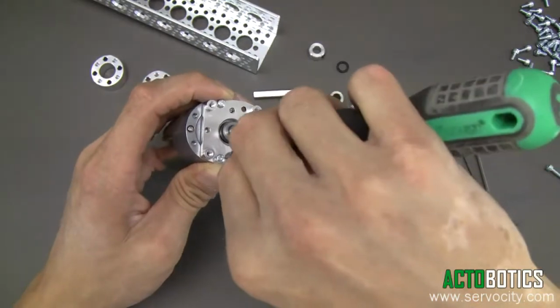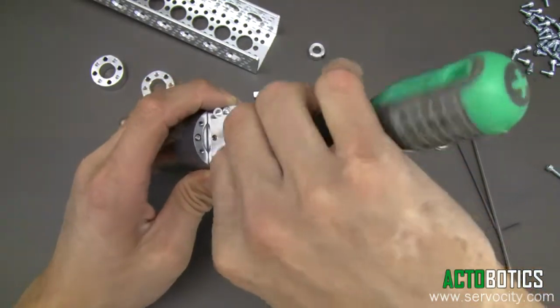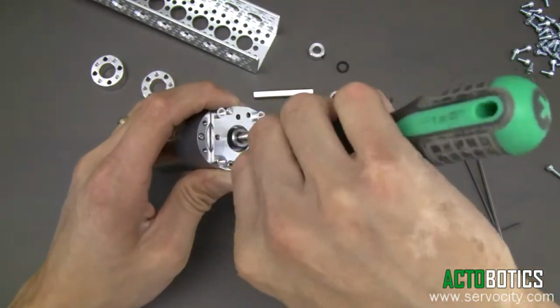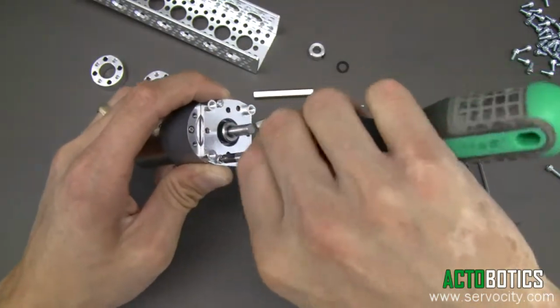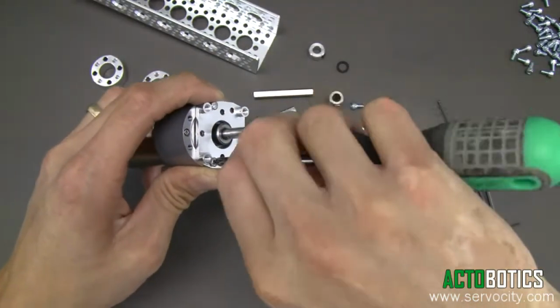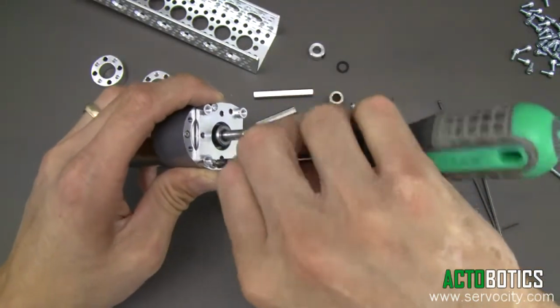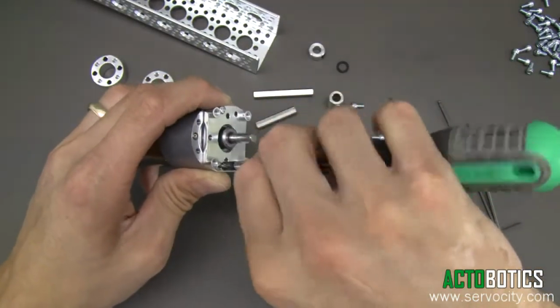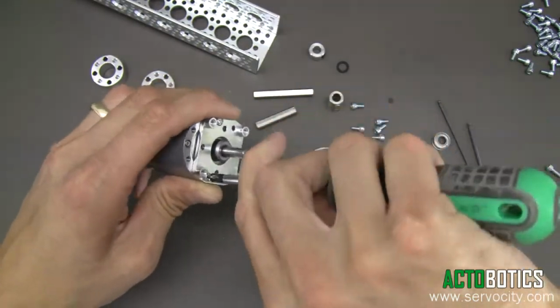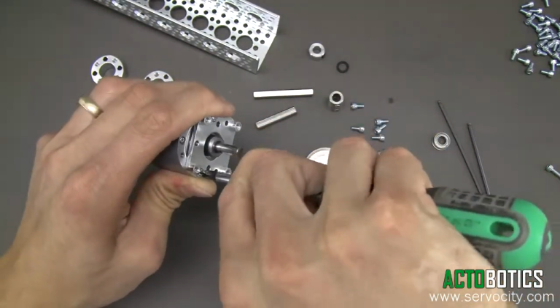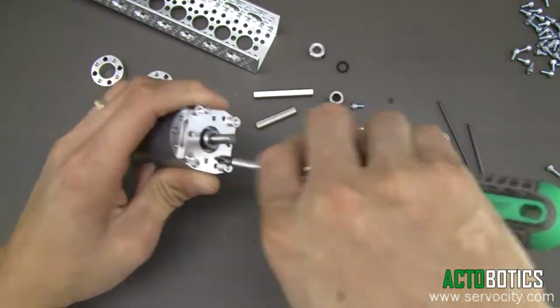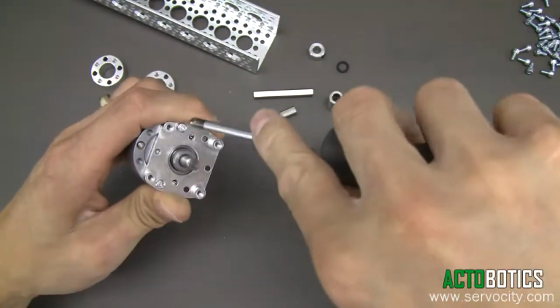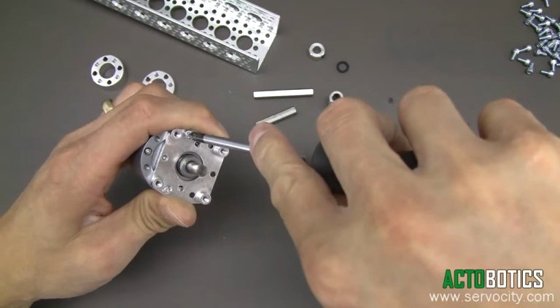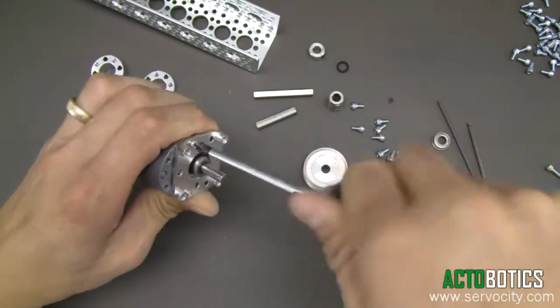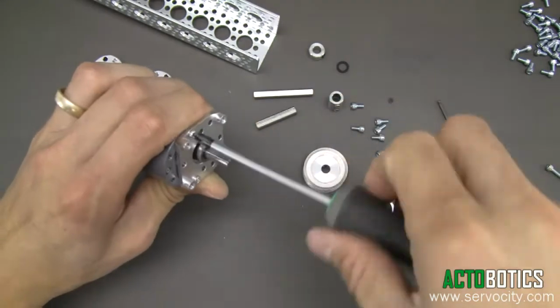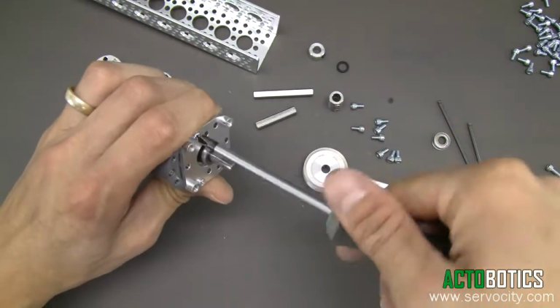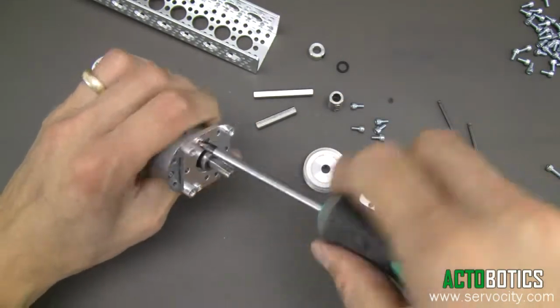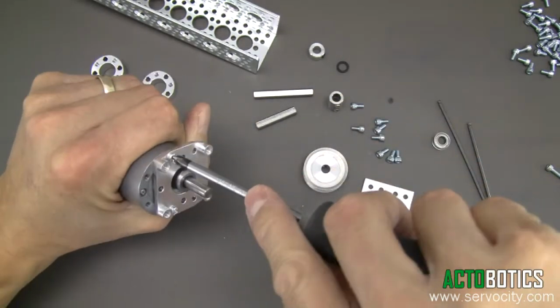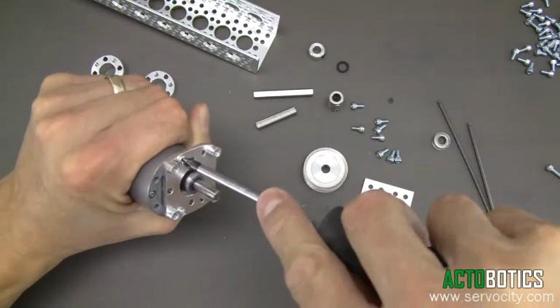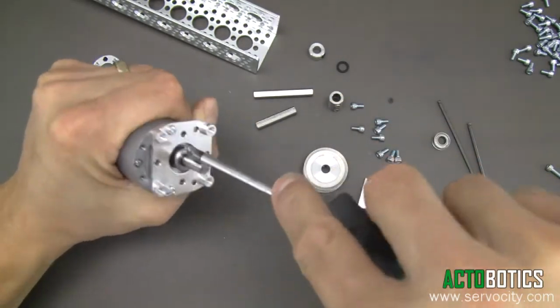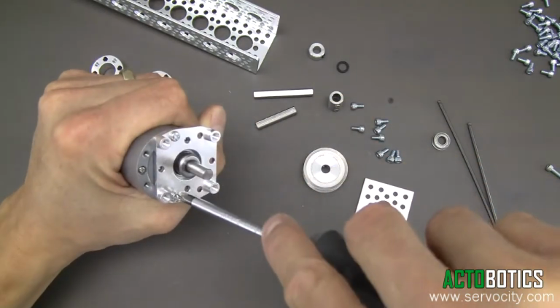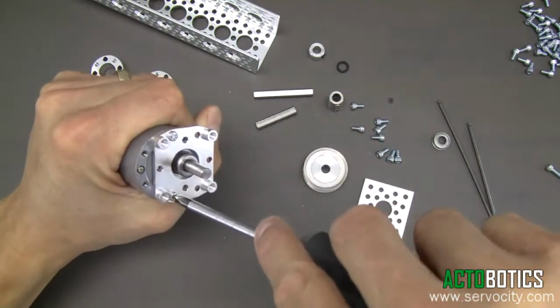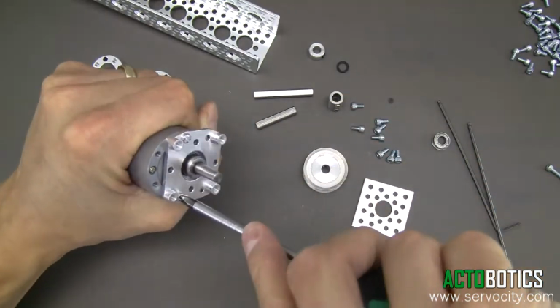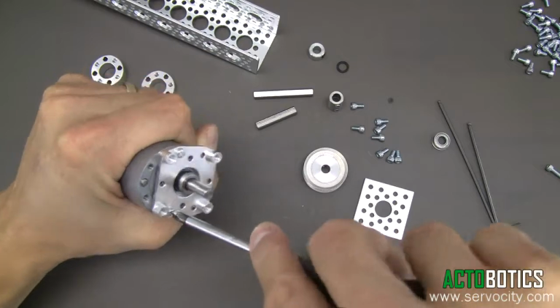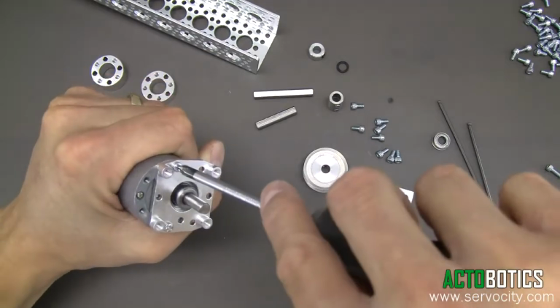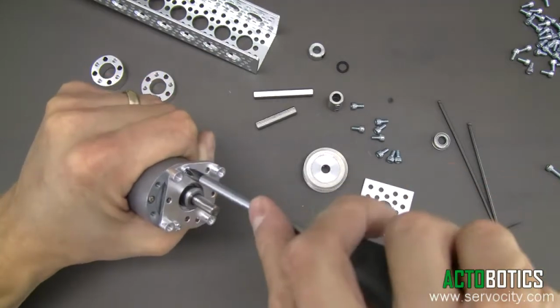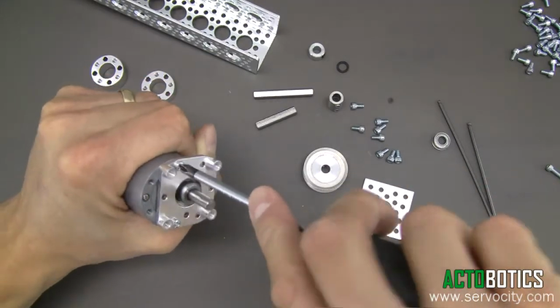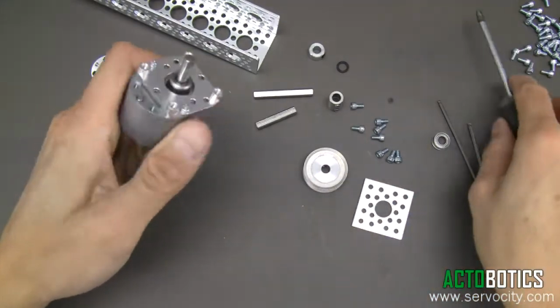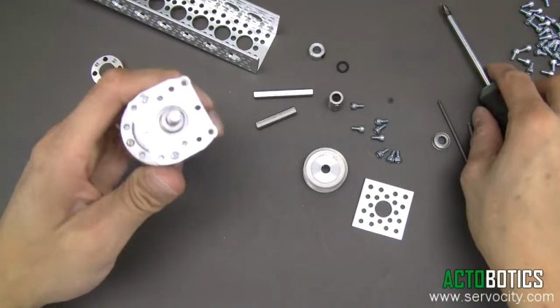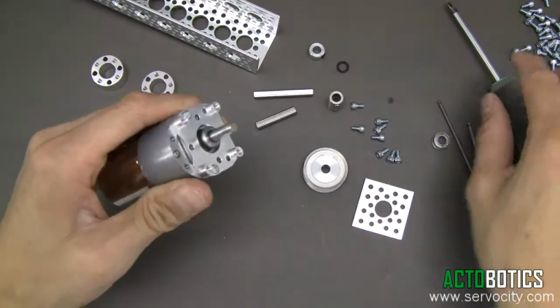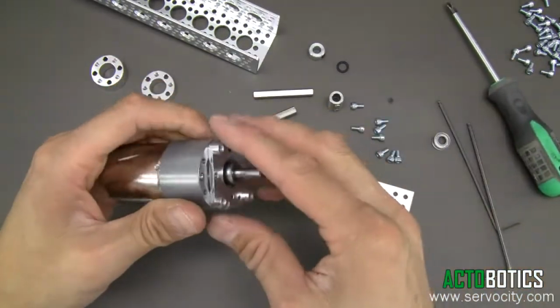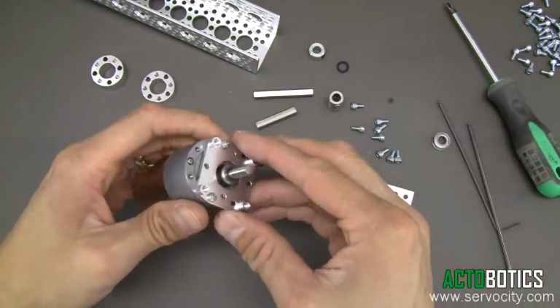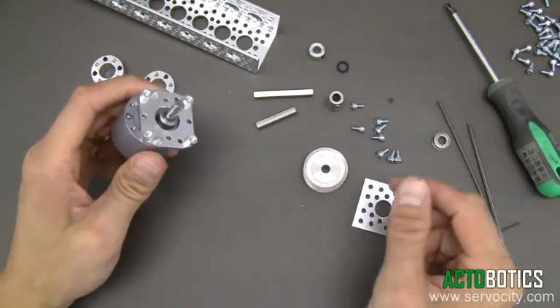Get this tightened down nice and tight. Double check, because these screws are not going to be easy to get to later on if they become loose.